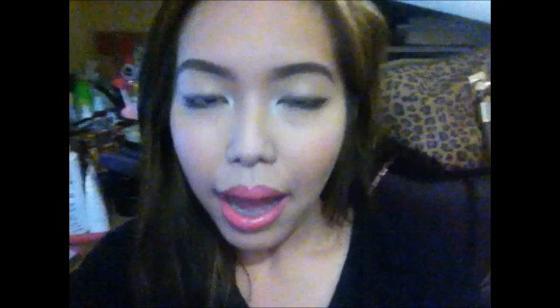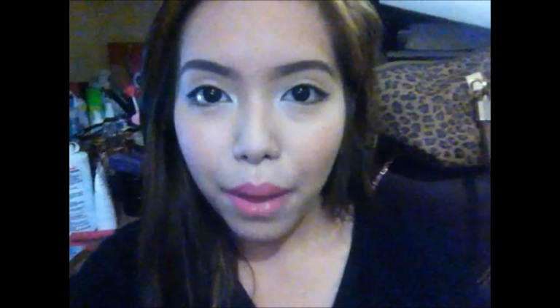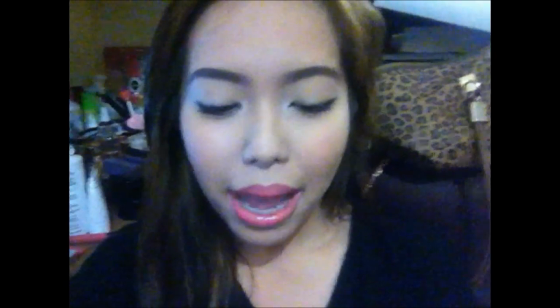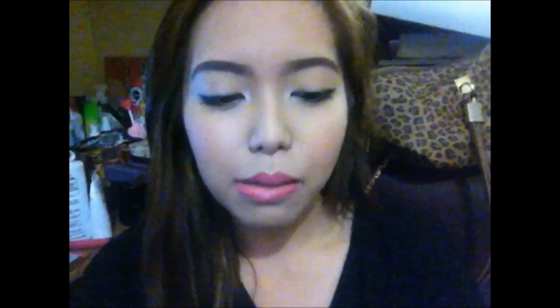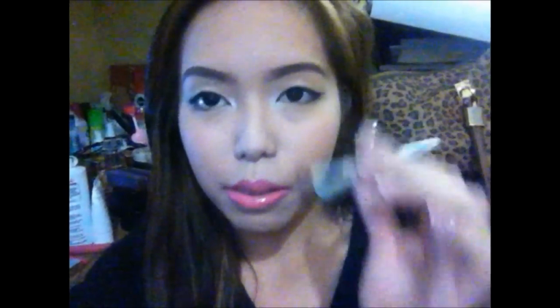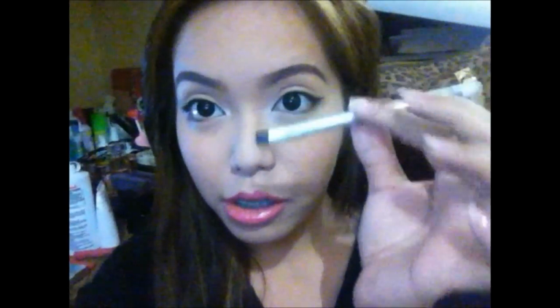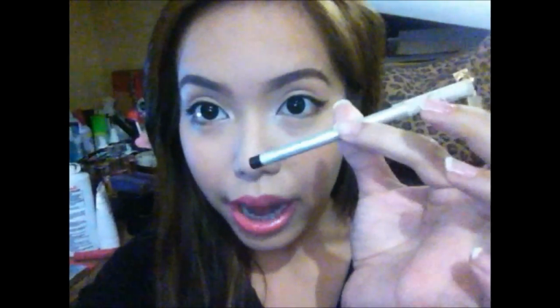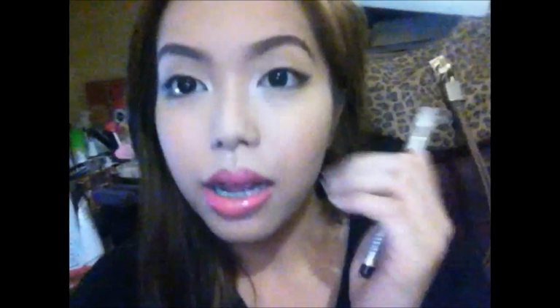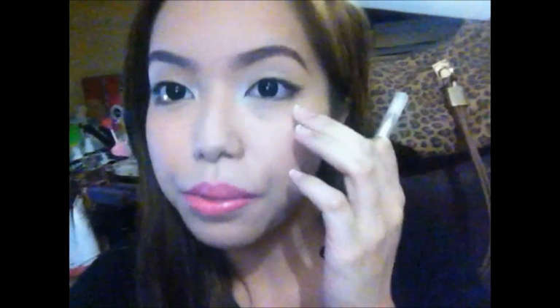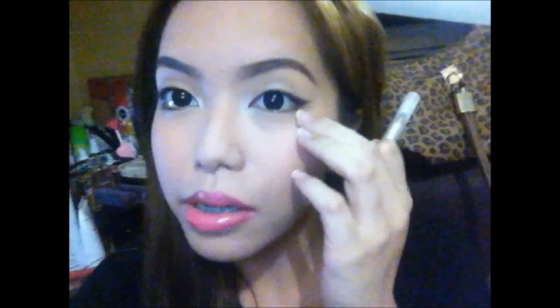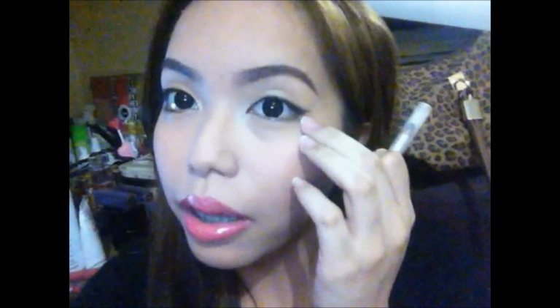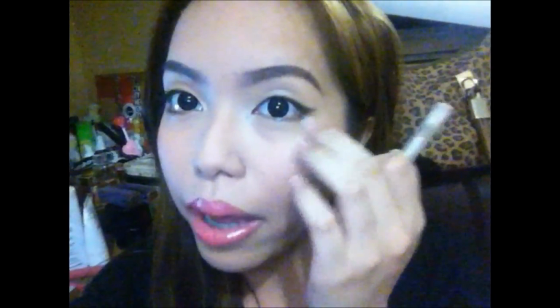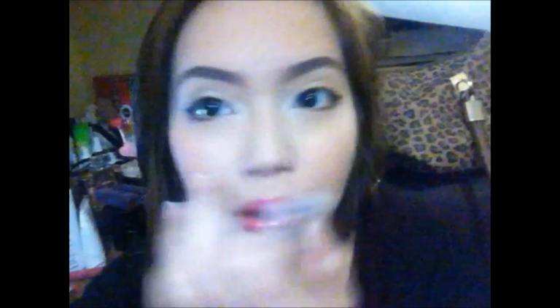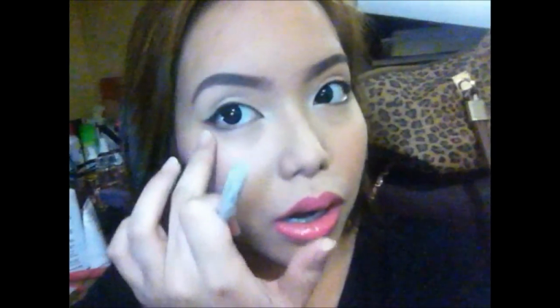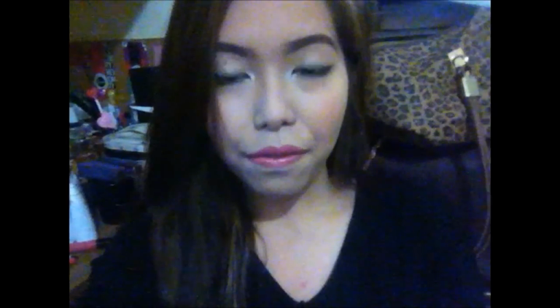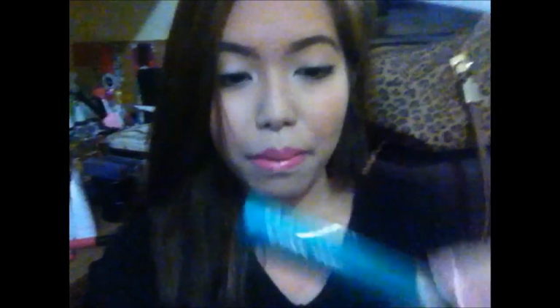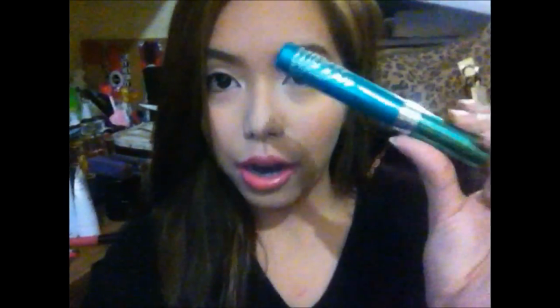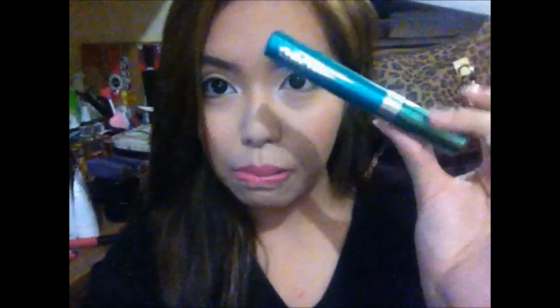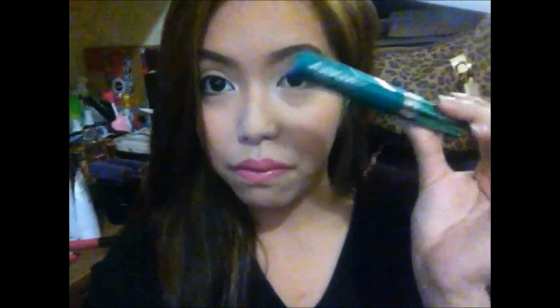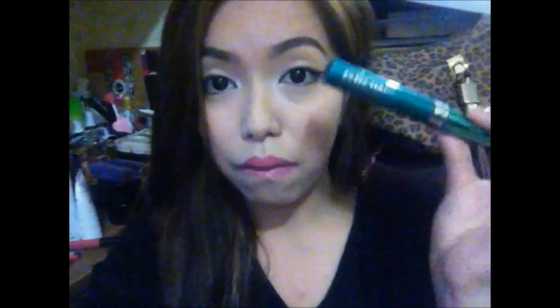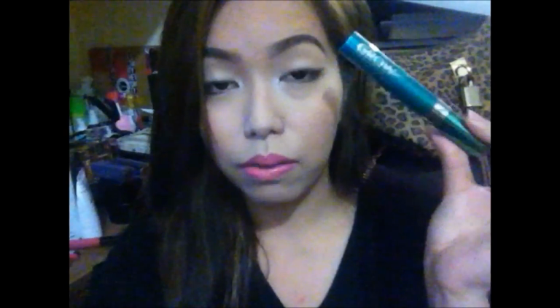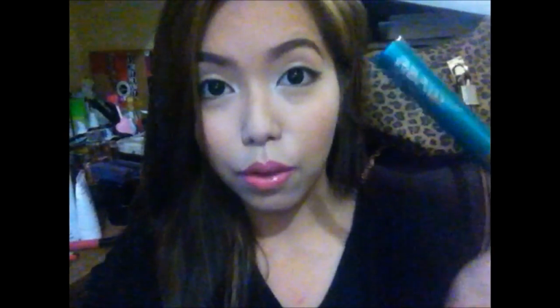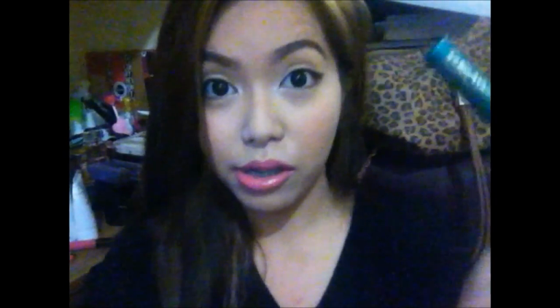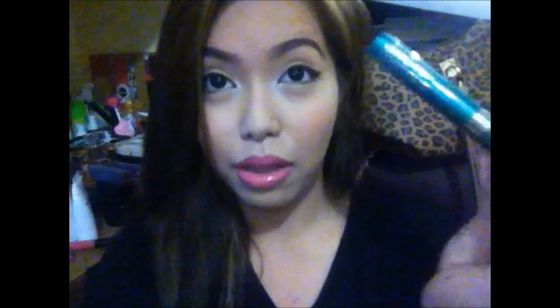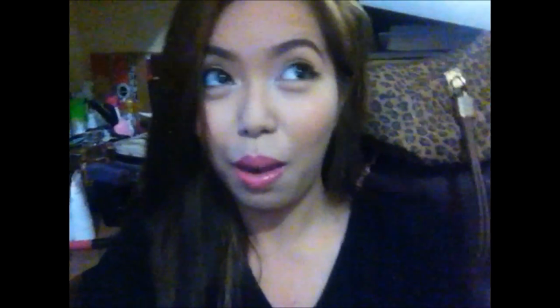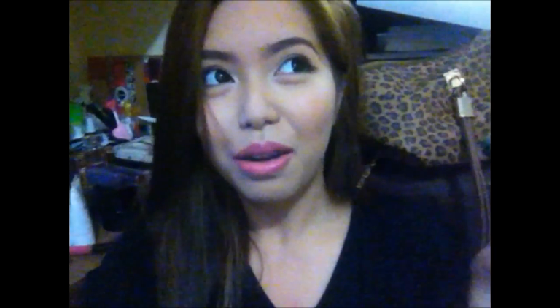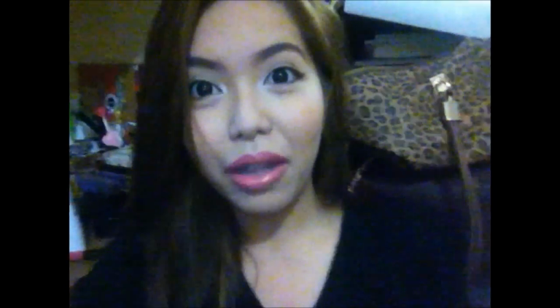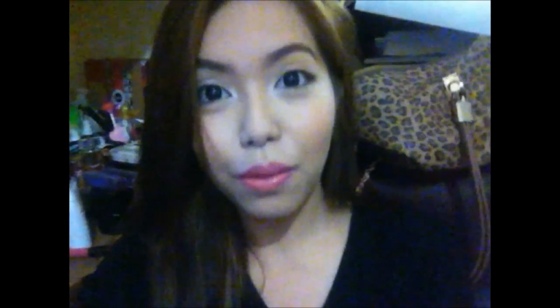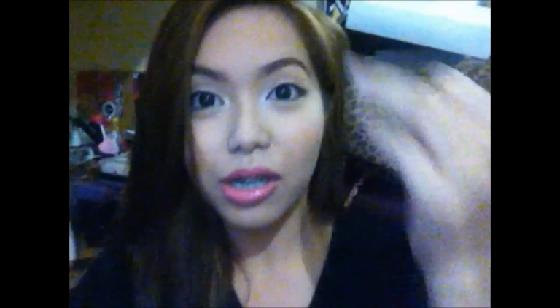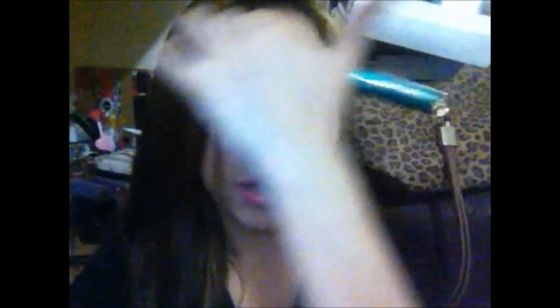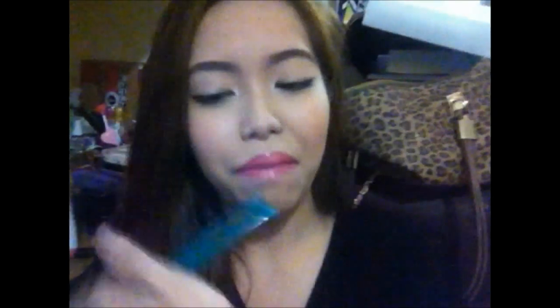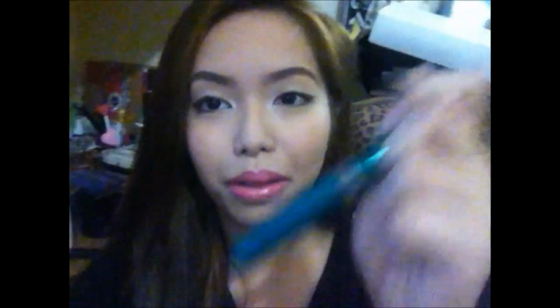I winged my eyes using my Nichito liner as usual, just a little wing. And for my mascara, I used my favorite Revlon Grow Luscious Mascara by Fabulous.